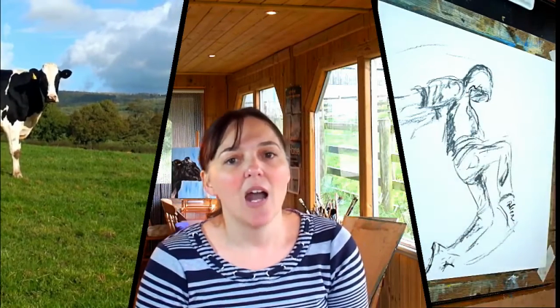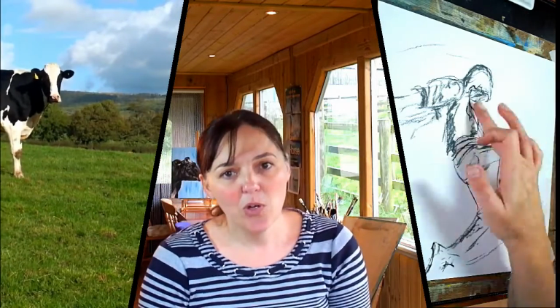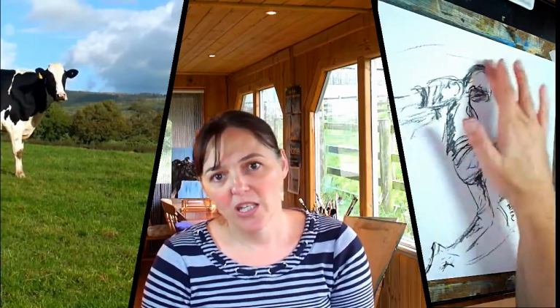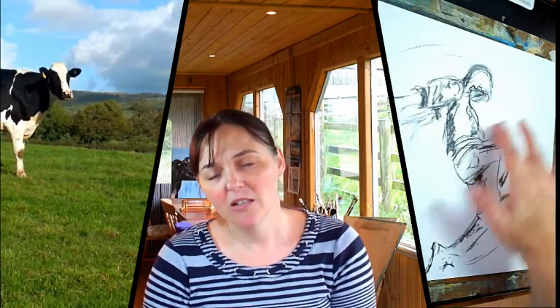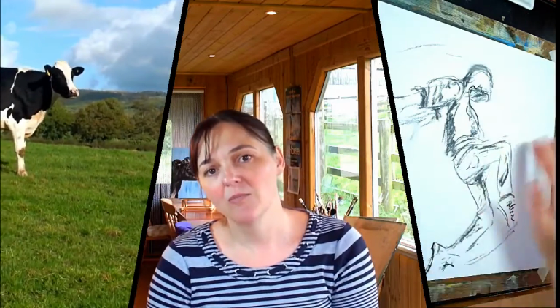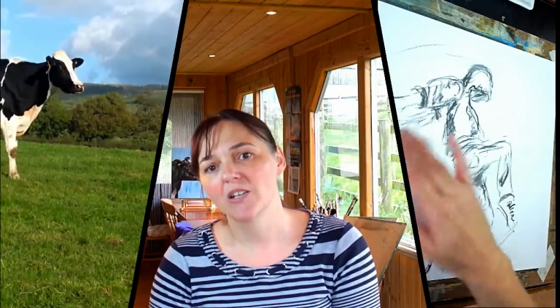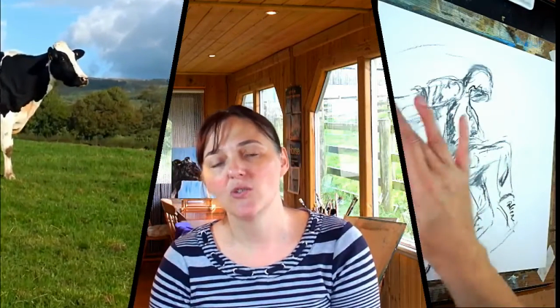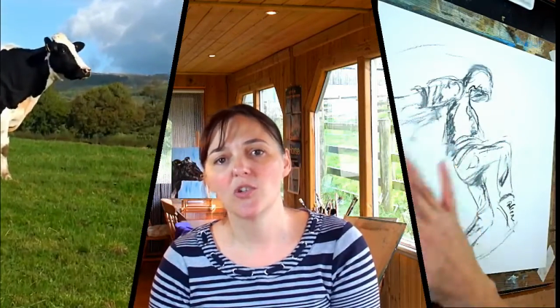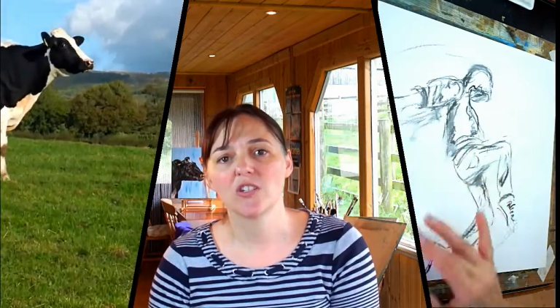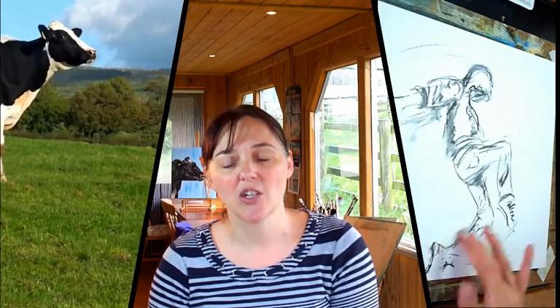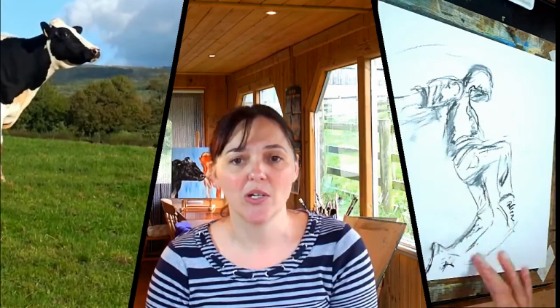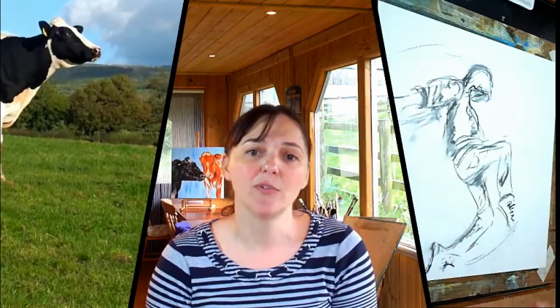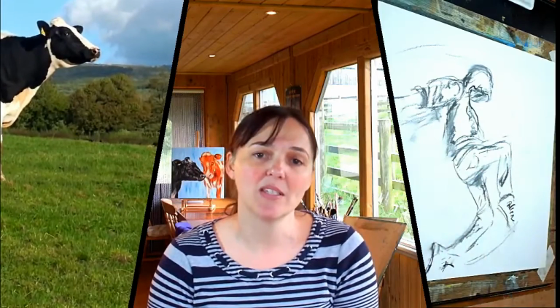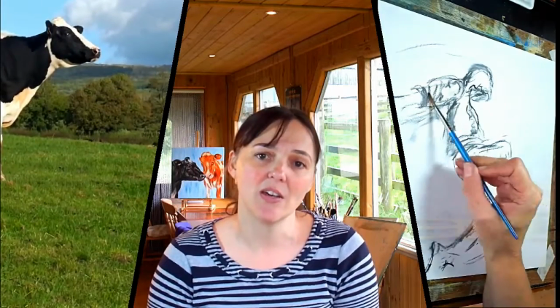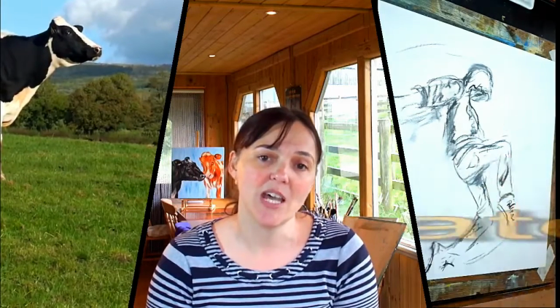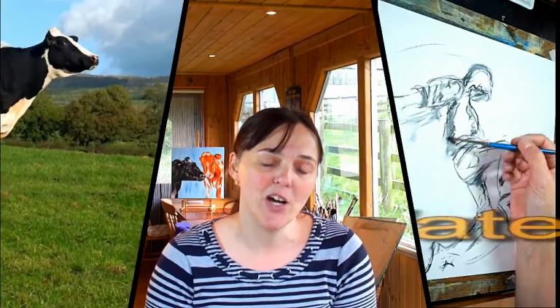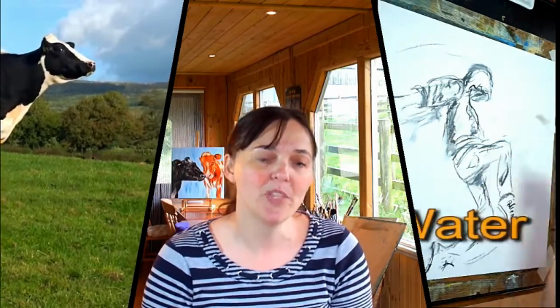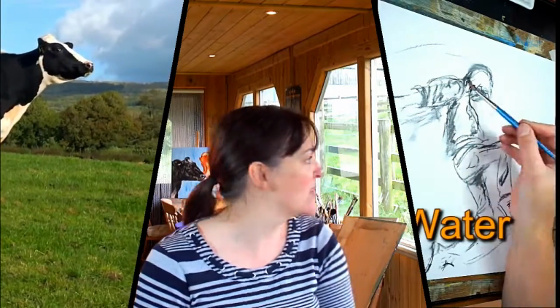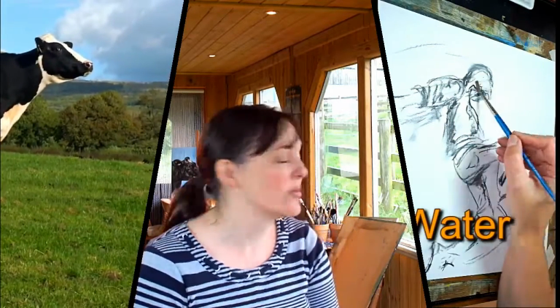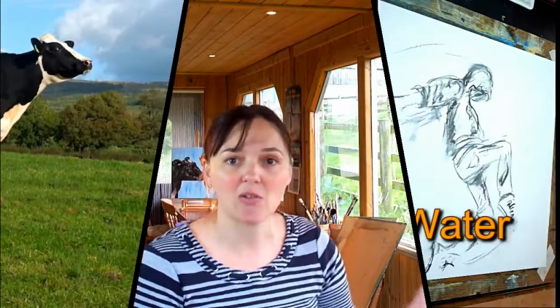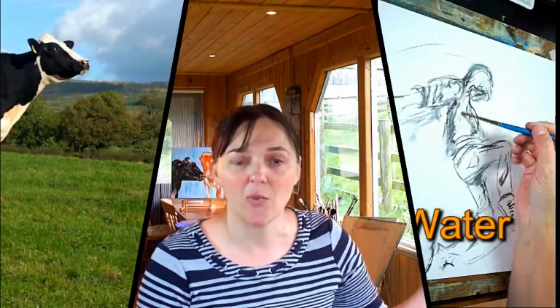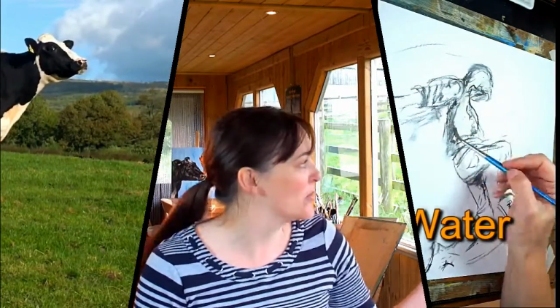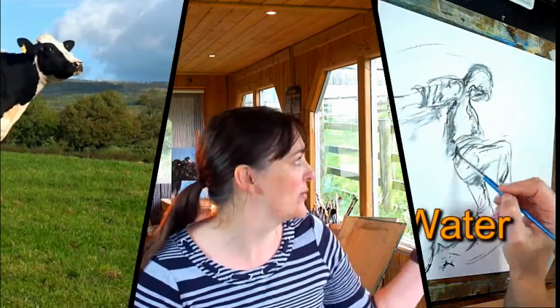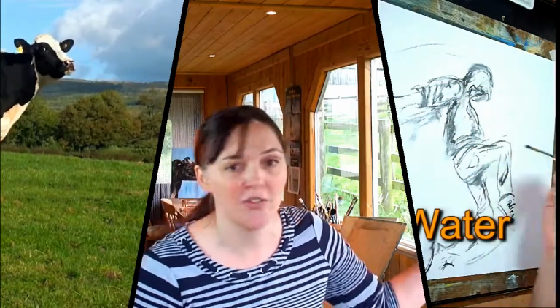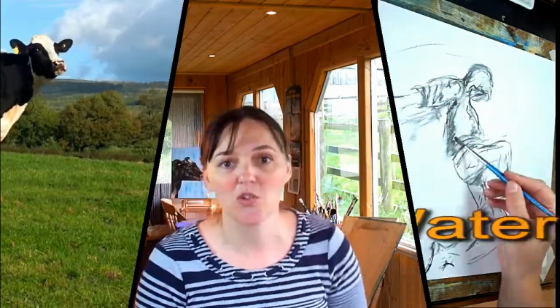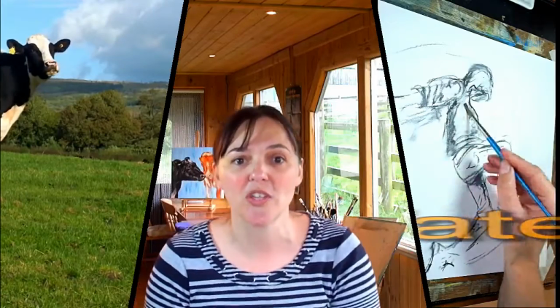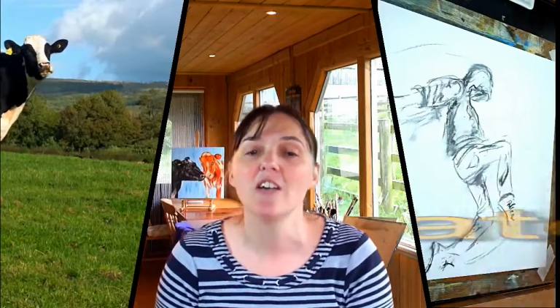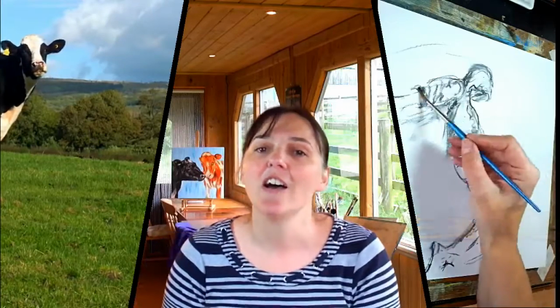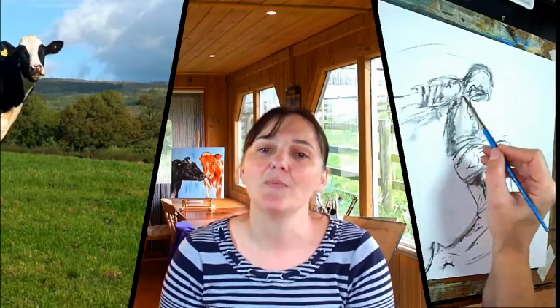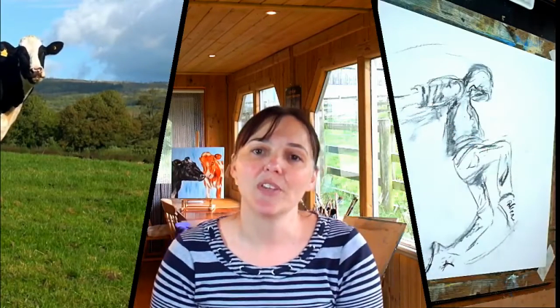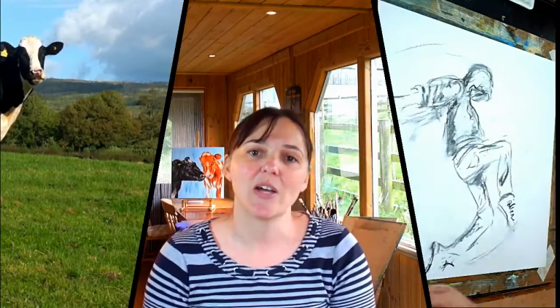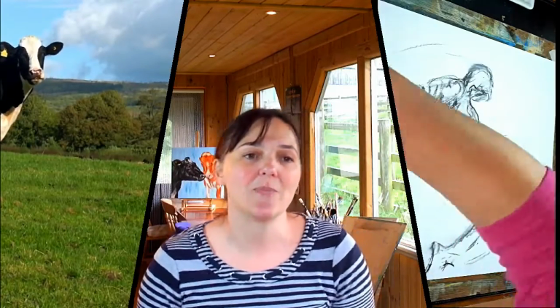I work here in my studio which is set on our family's dairy farm. You might see some cows out the window — there's one just there — but that's where I am.